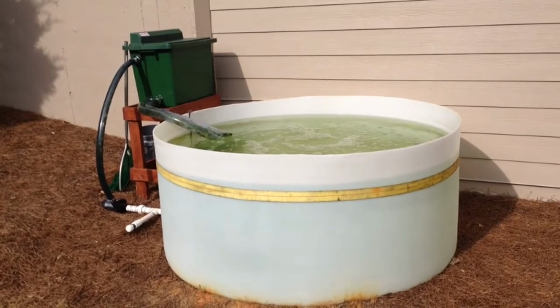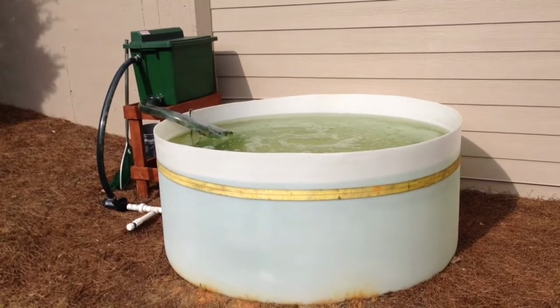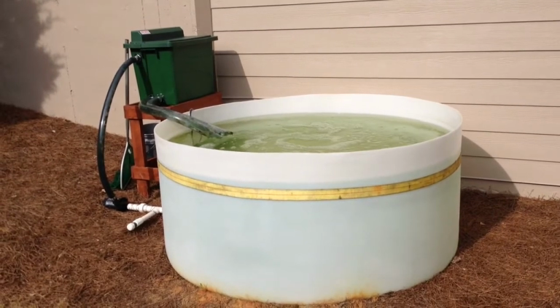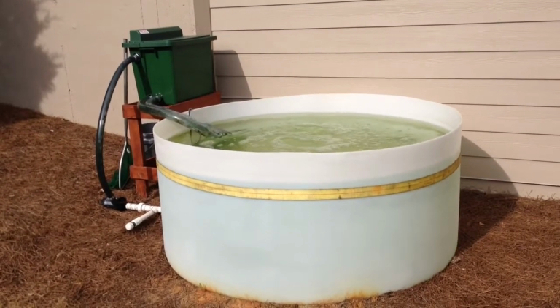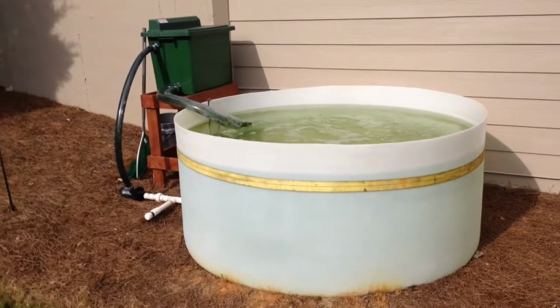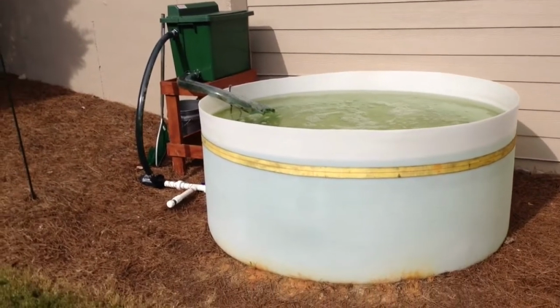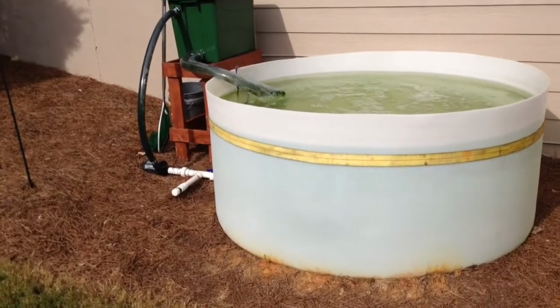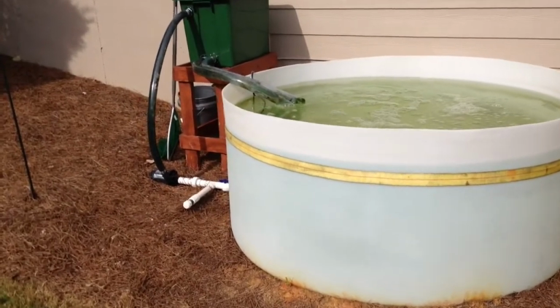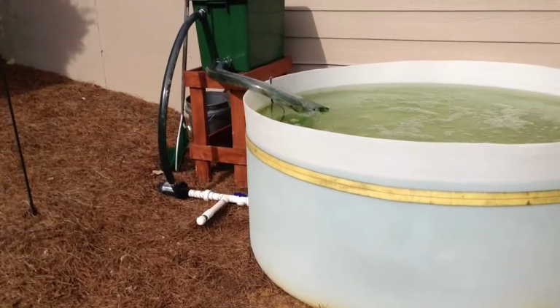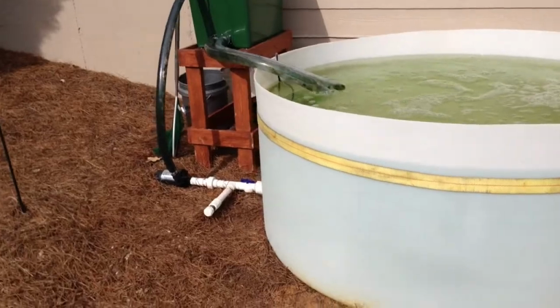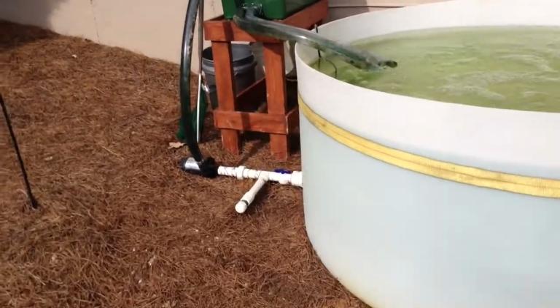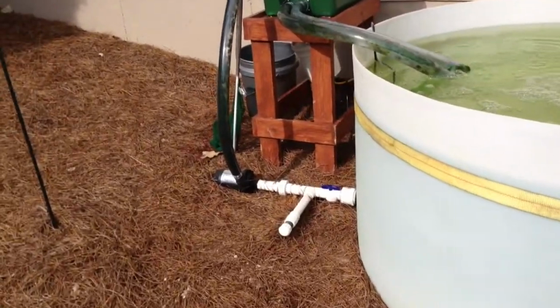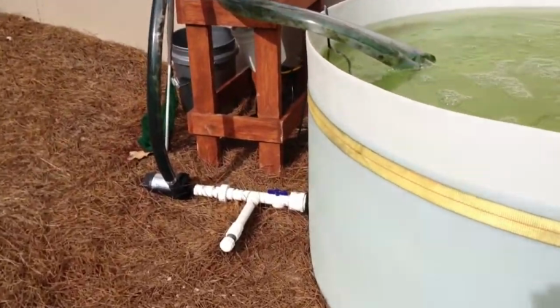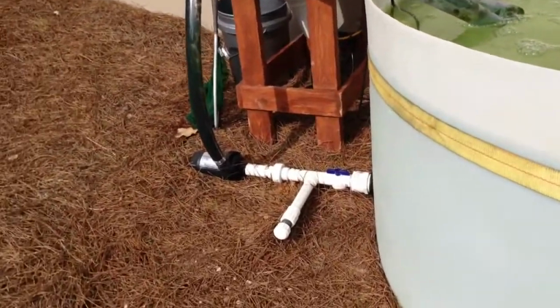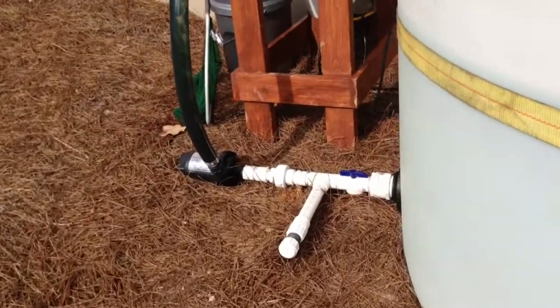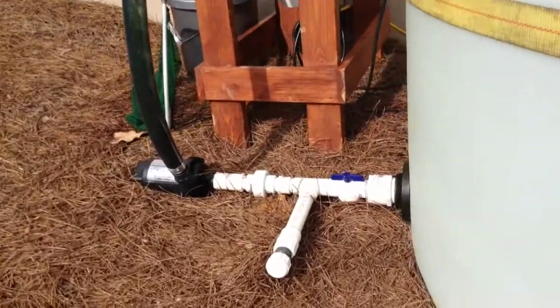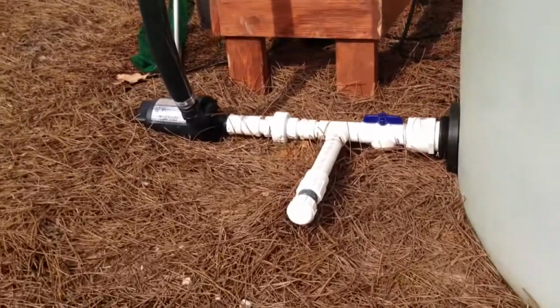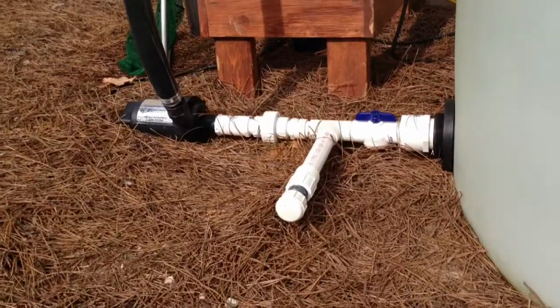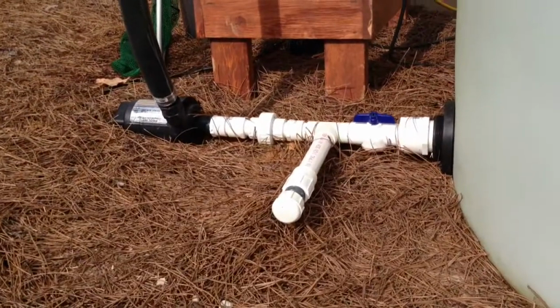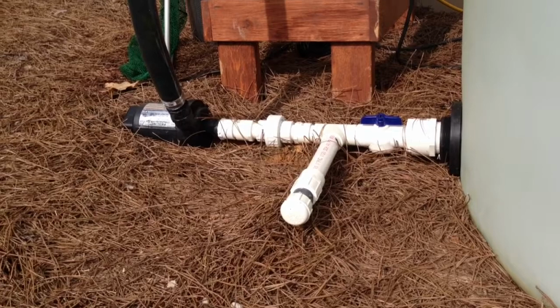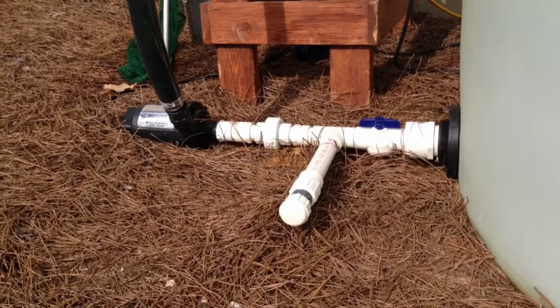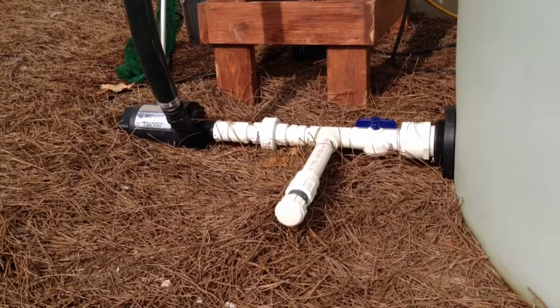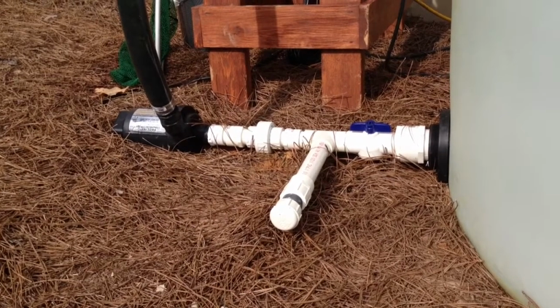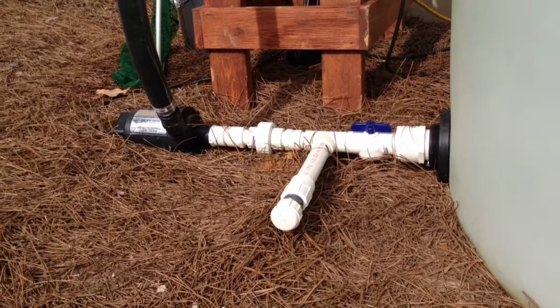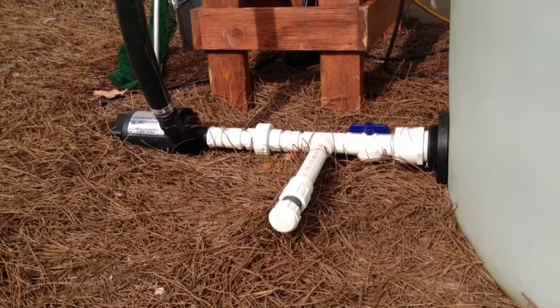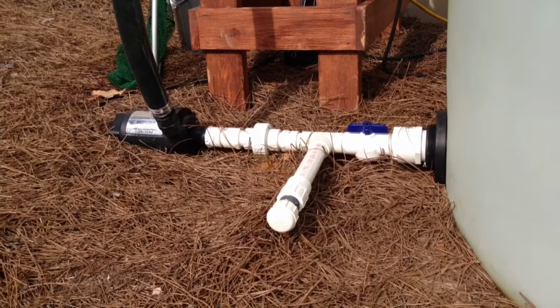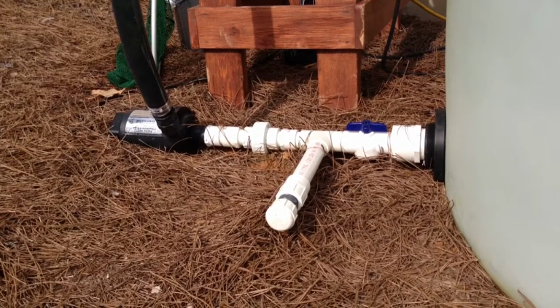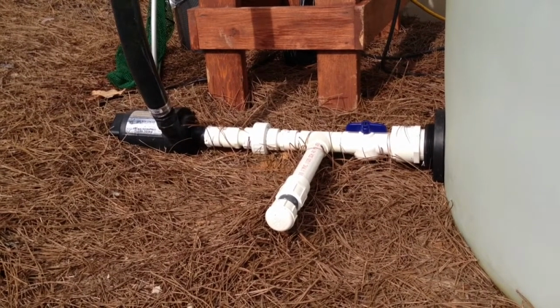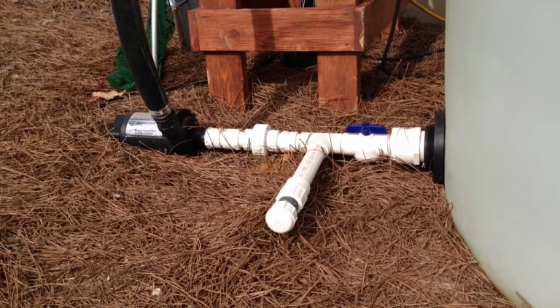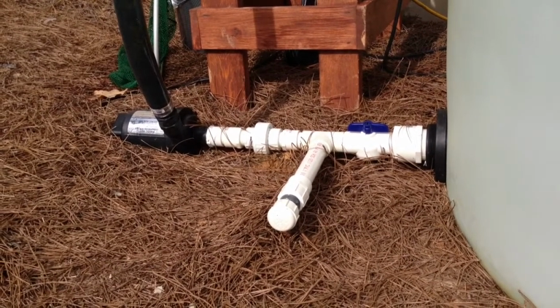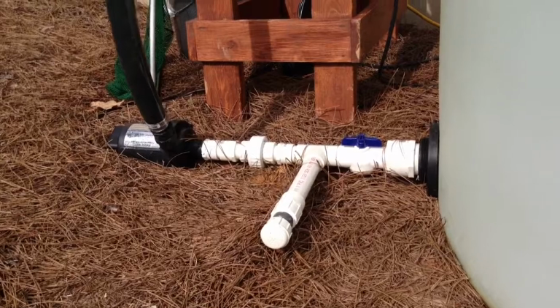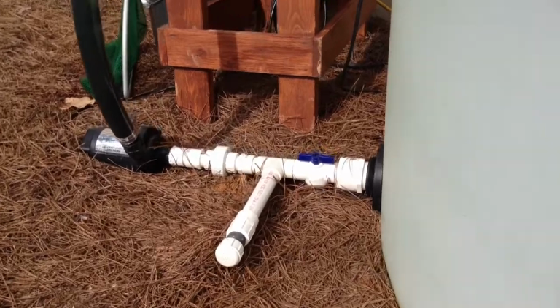I have a 1600 gallon per hour pump that pulls water out of the stock drain and pushes it up to a pond filter above. The stock drain is a 2 inch bulkhead fitting and I've got it reduced down to 1 inch on the outside to match the pump.